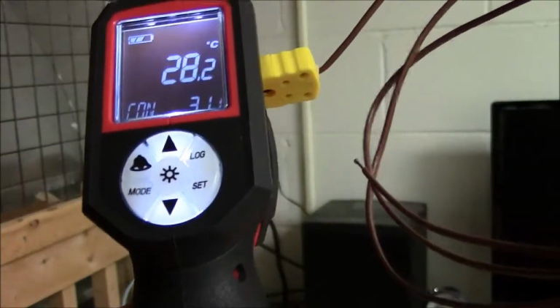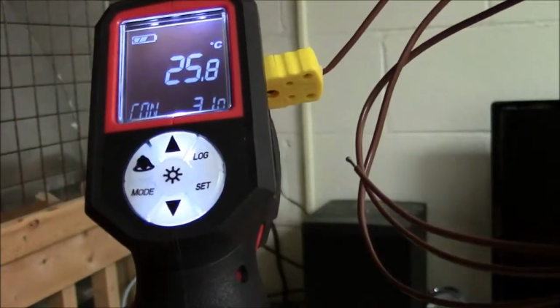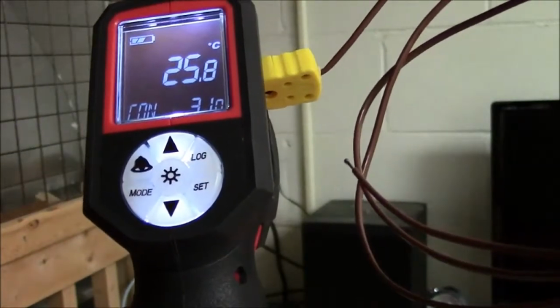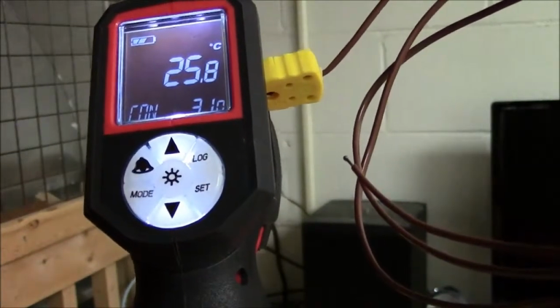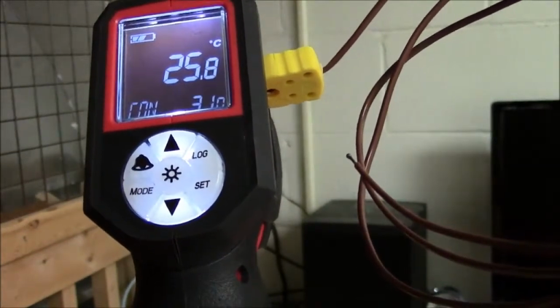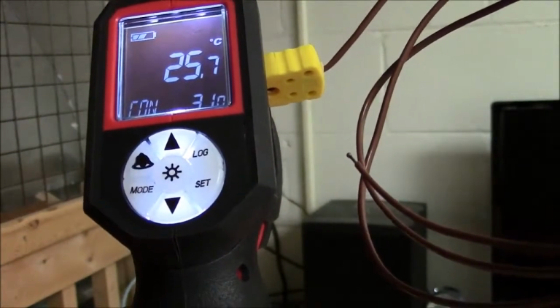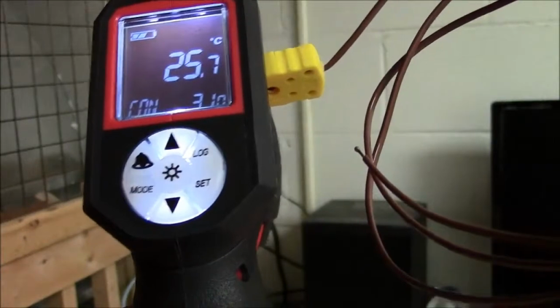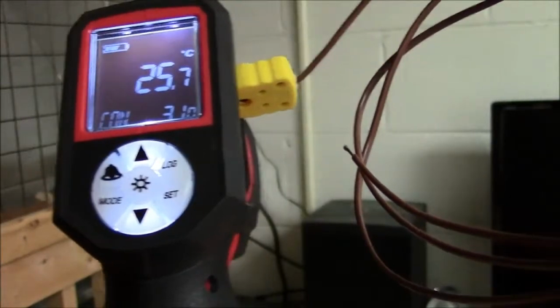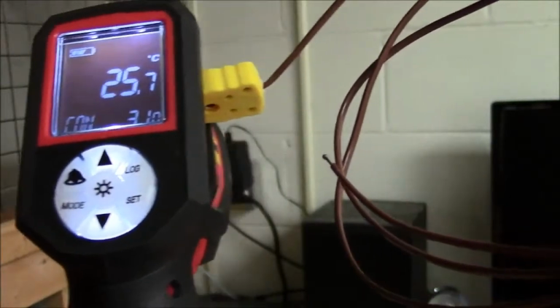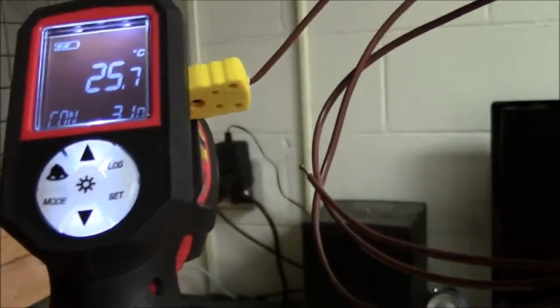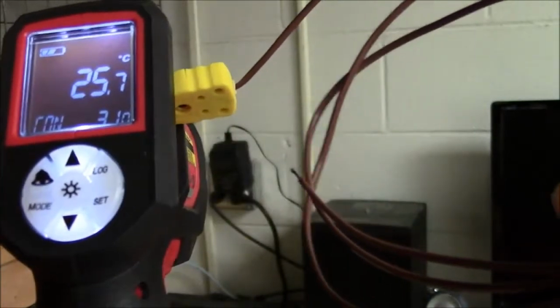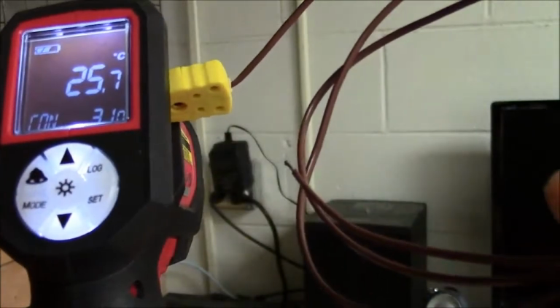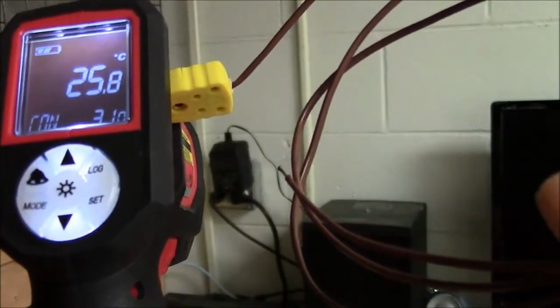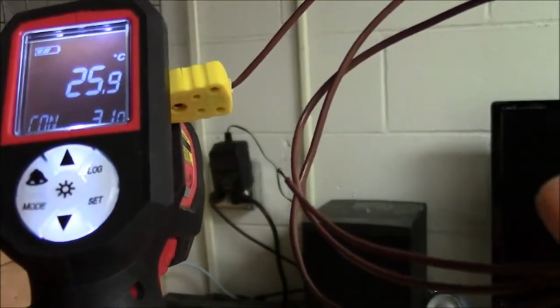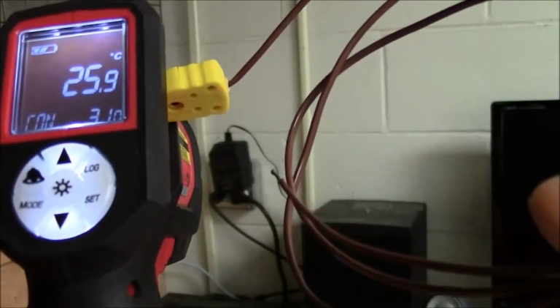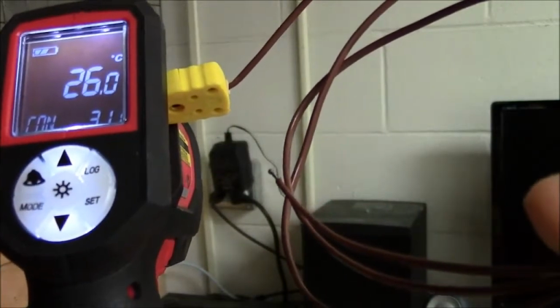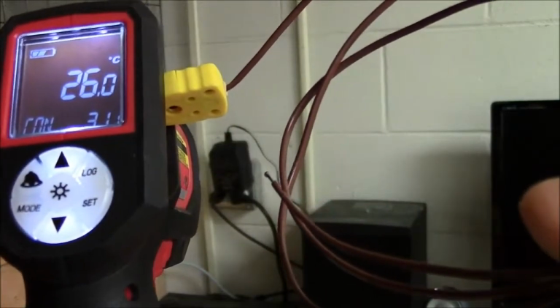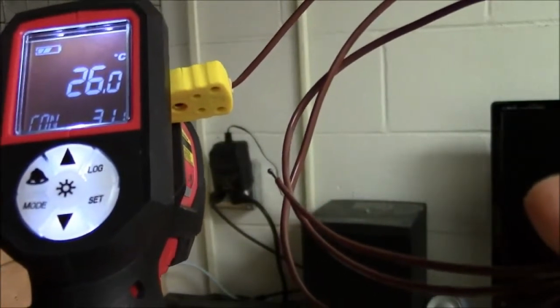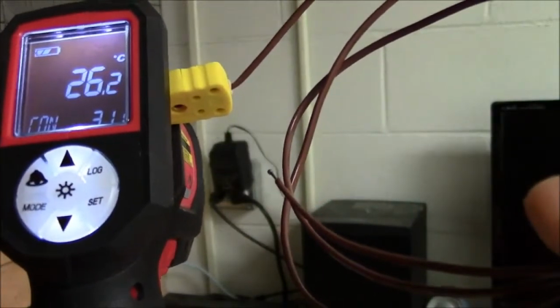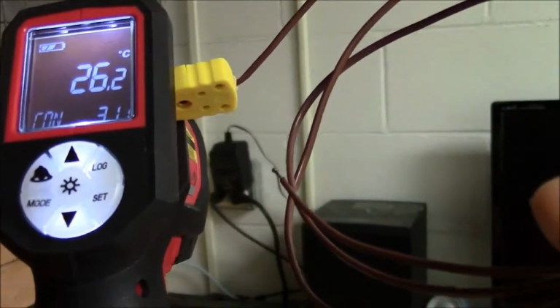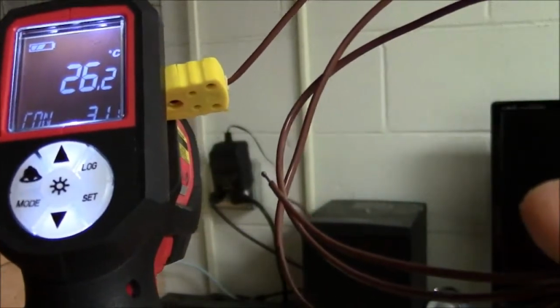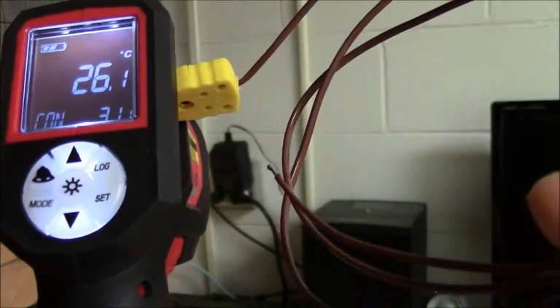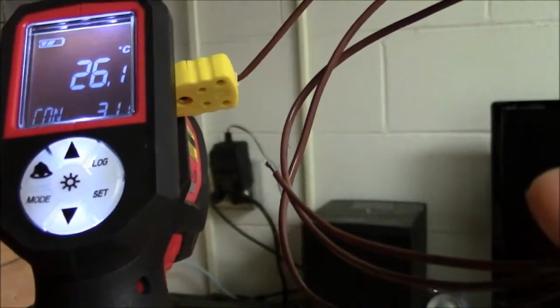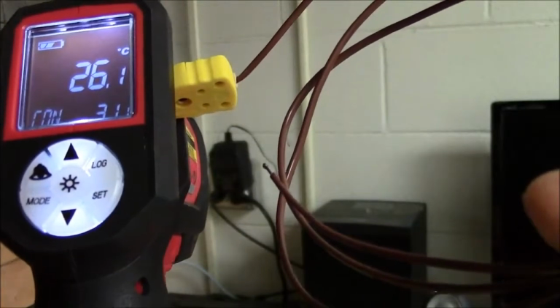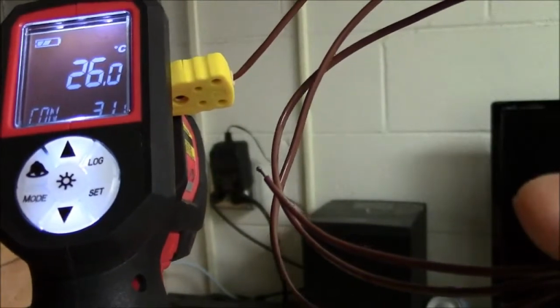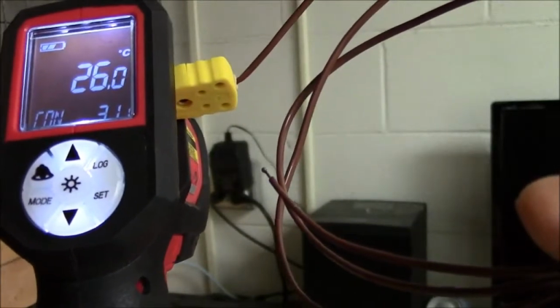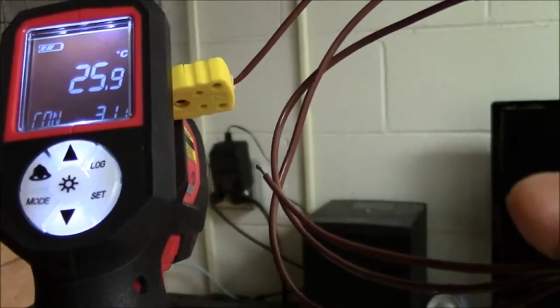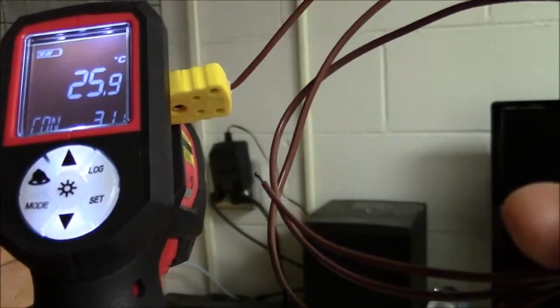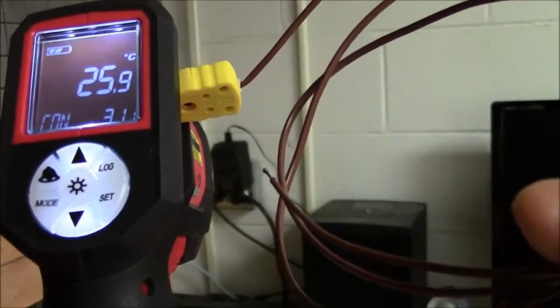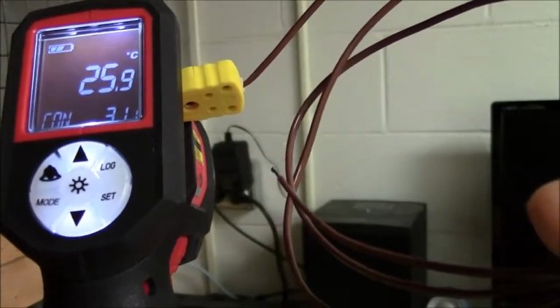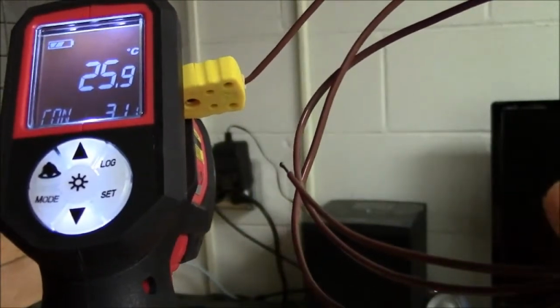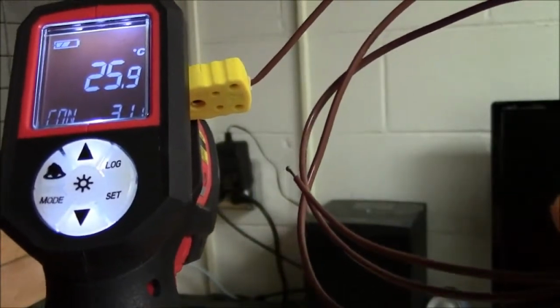The temperature at the end of the probe is 31. Now, if I take that temperature probe and stick it on the transformer, we'll see the reading of it.